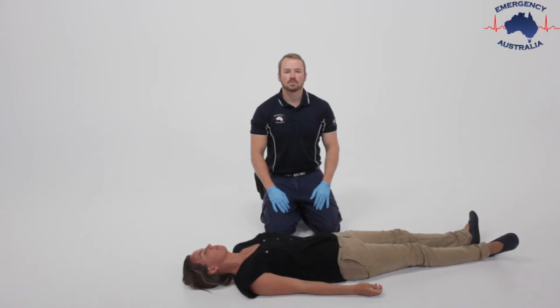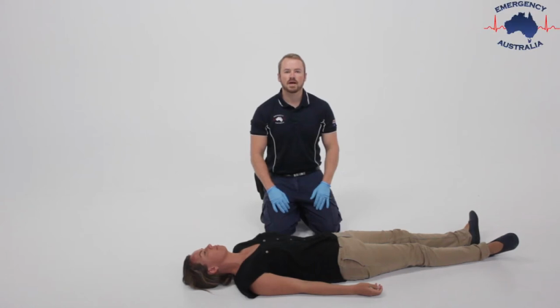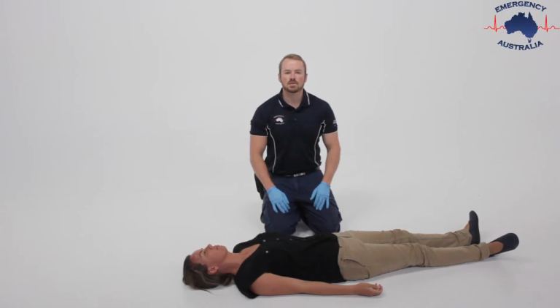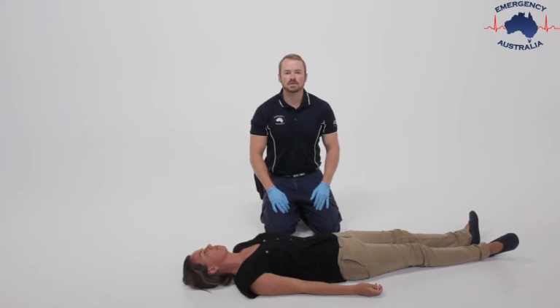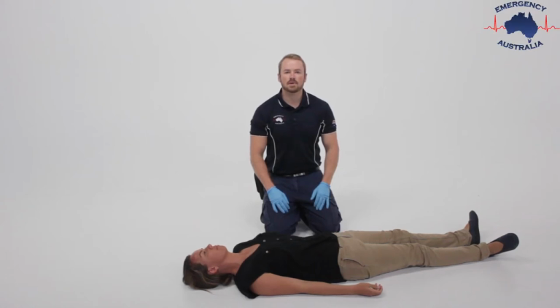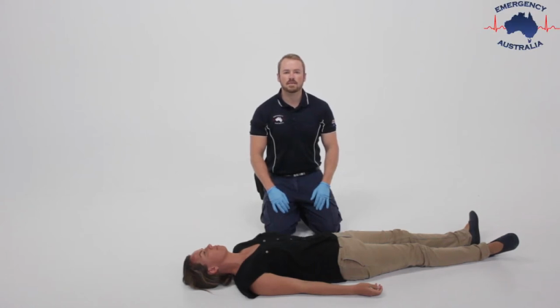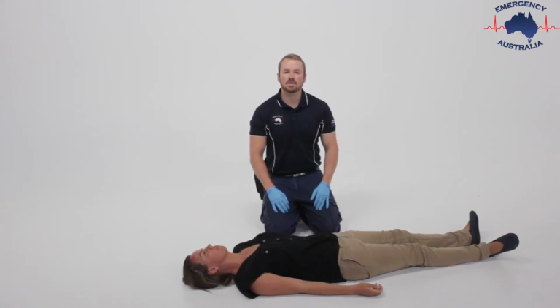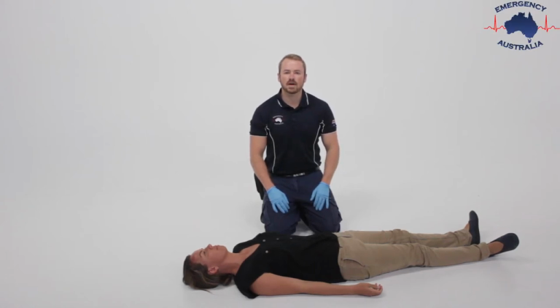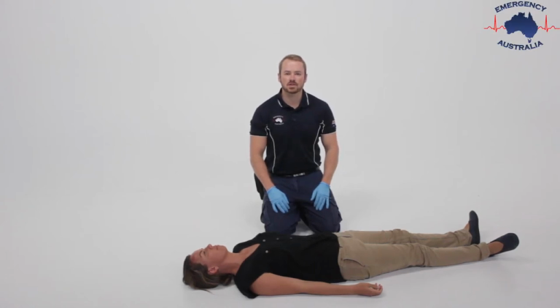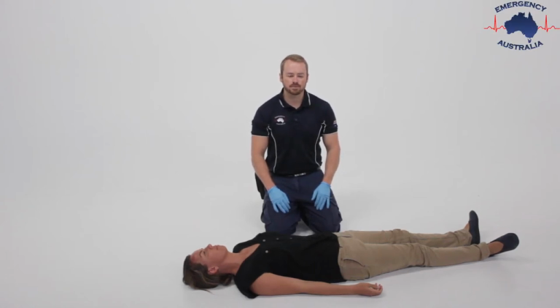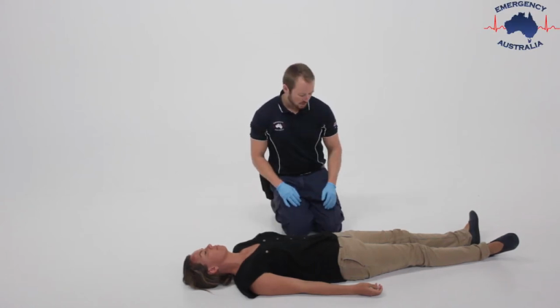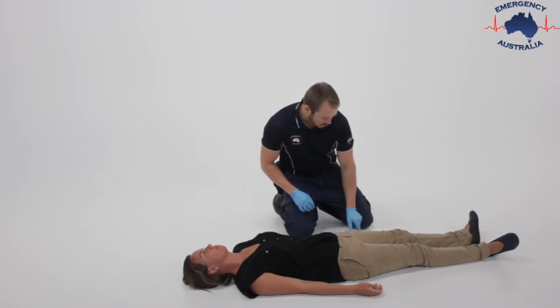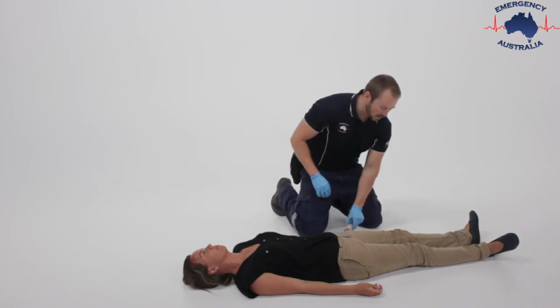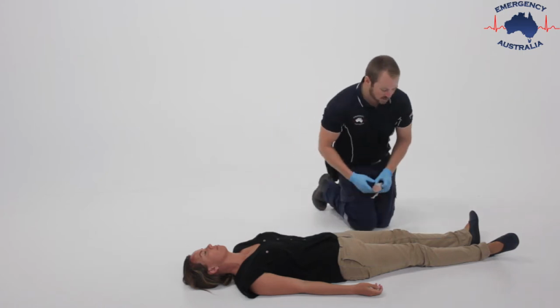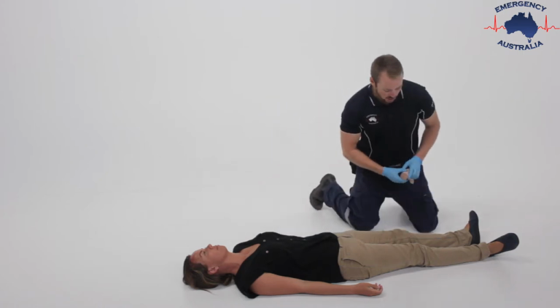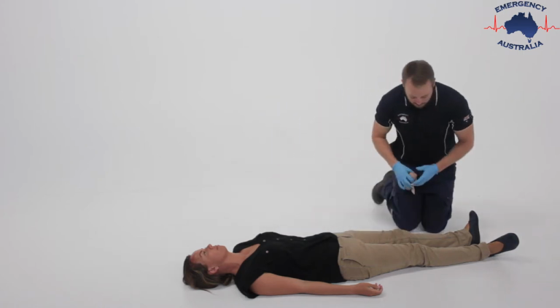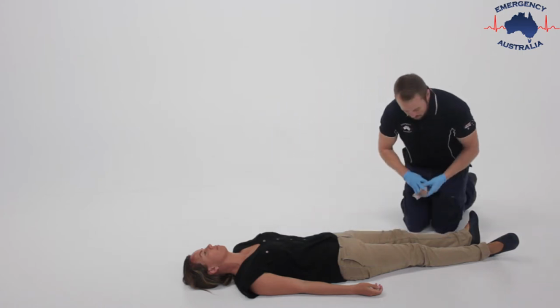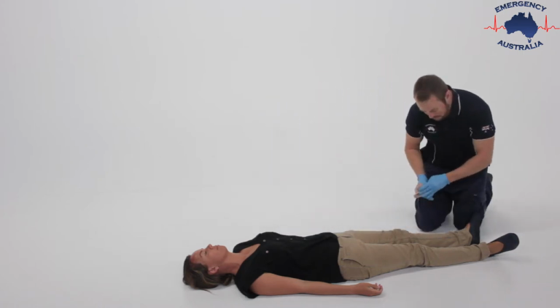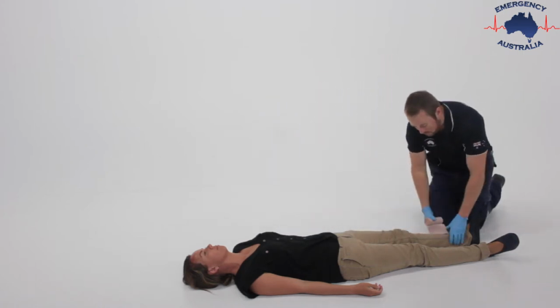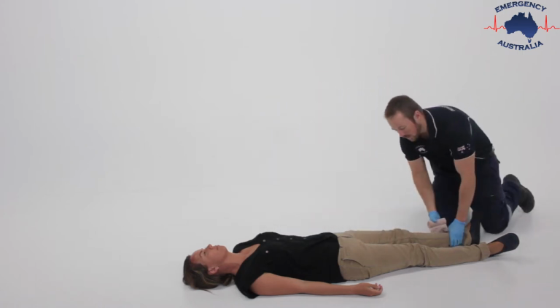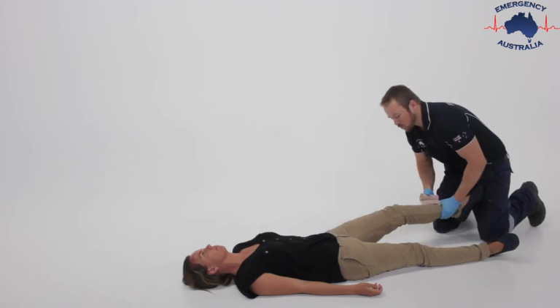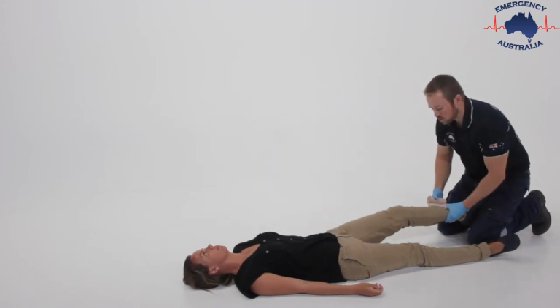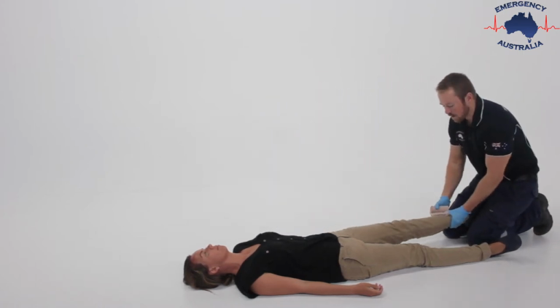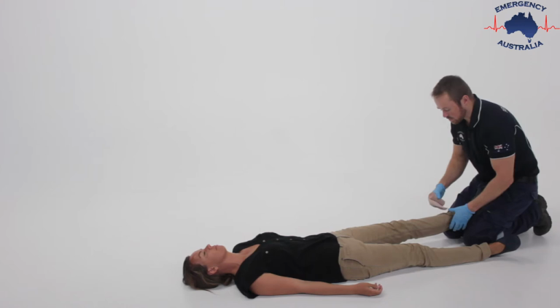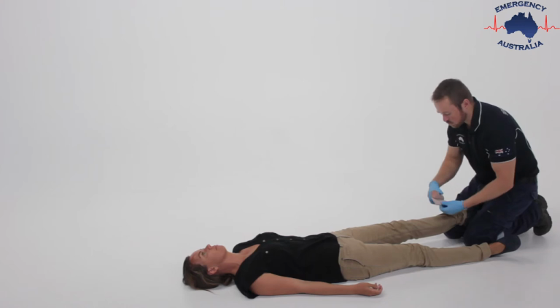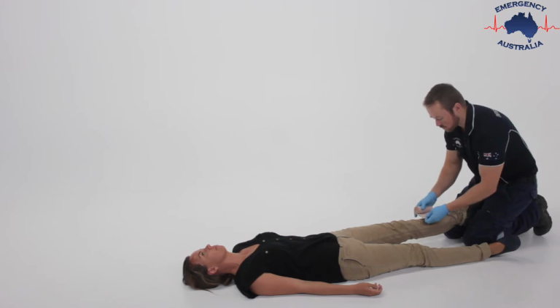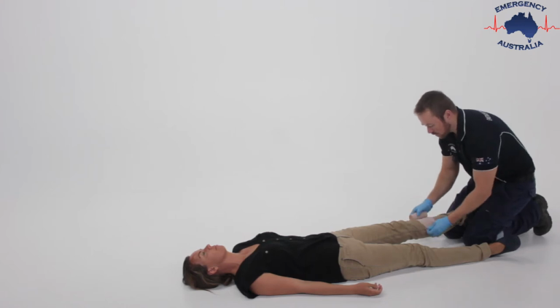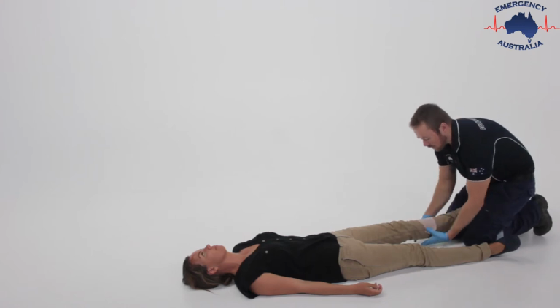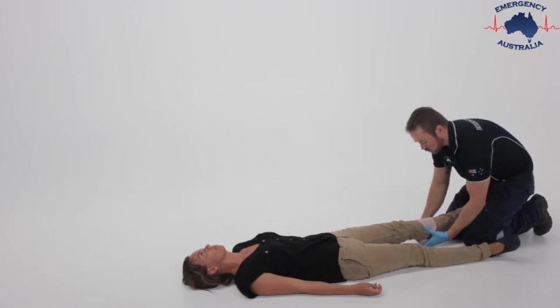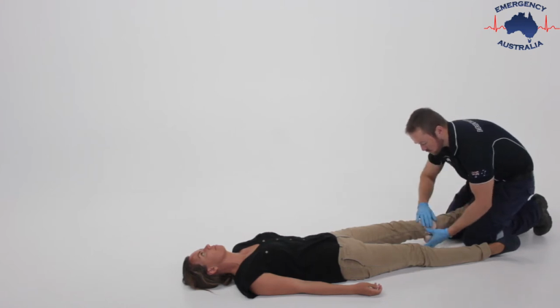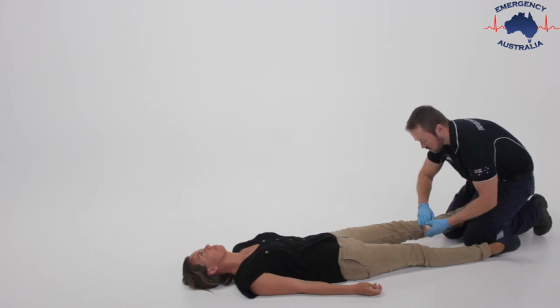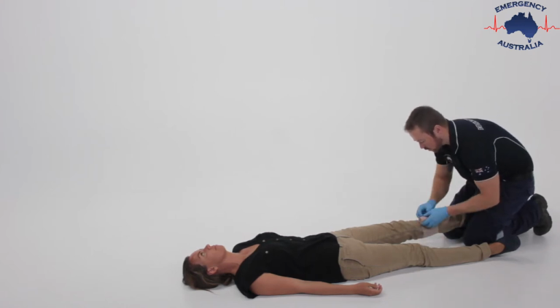We'll now demonstrate the step-by-step method for envenomation. Apply dressing directly over the bite site and have your patient remain as still as possible. Ensure triple zero has been called.